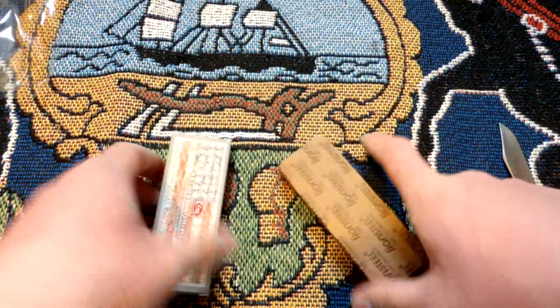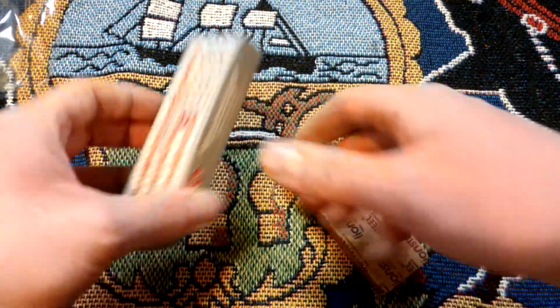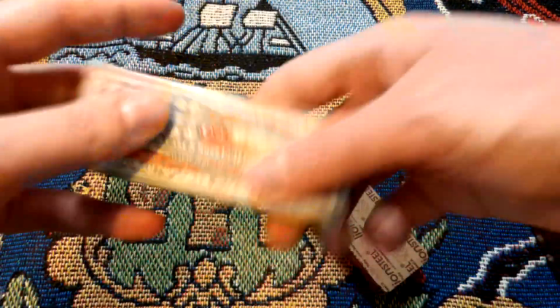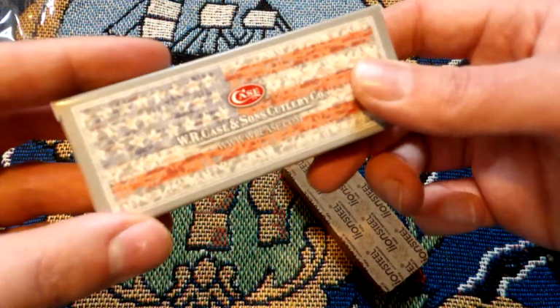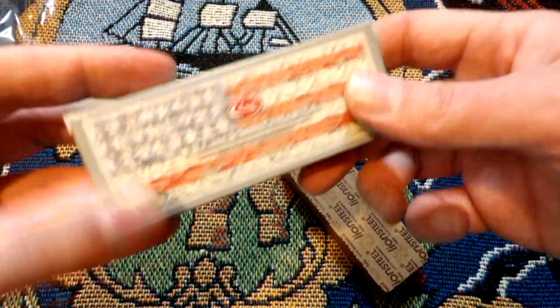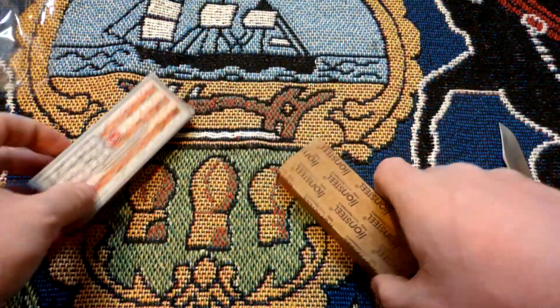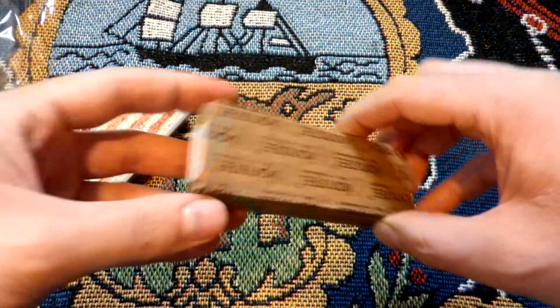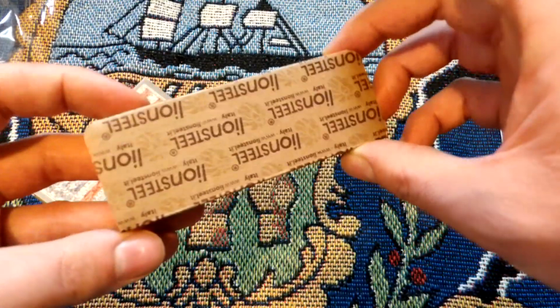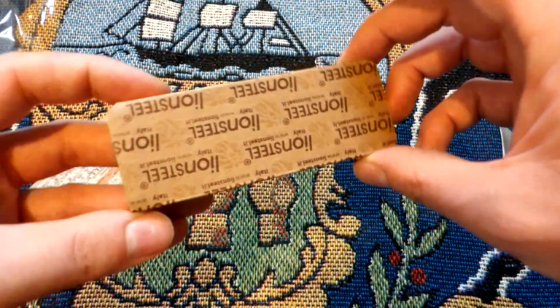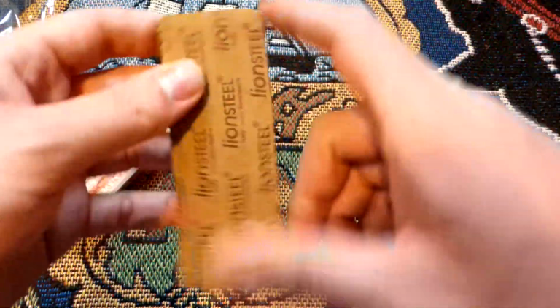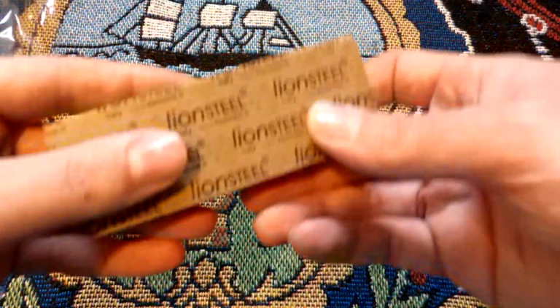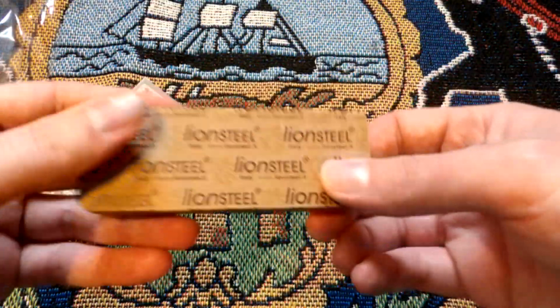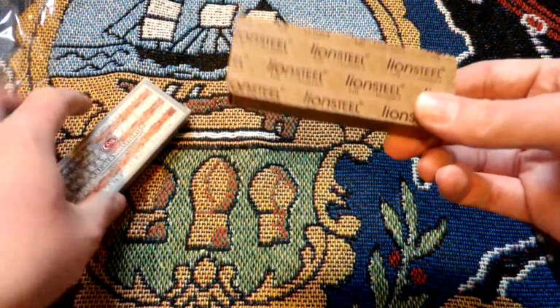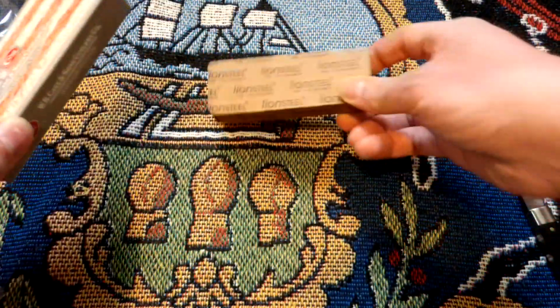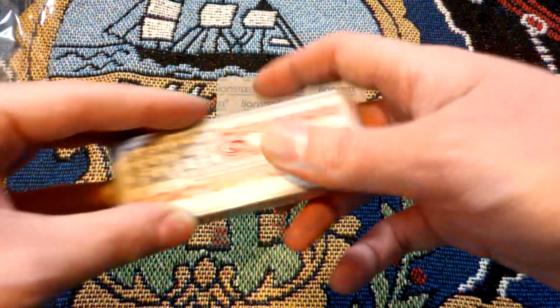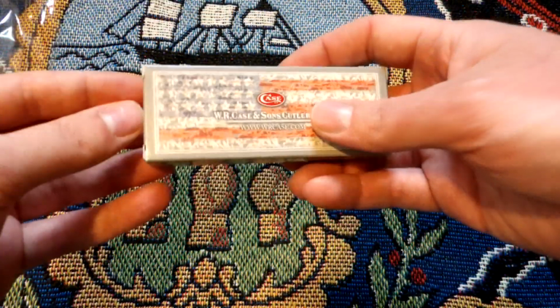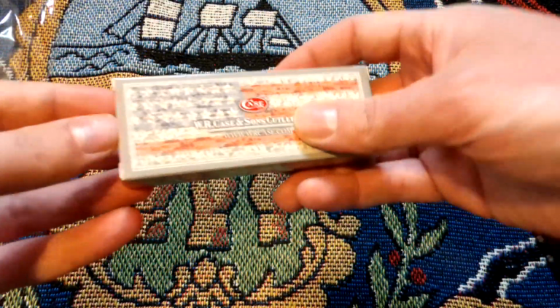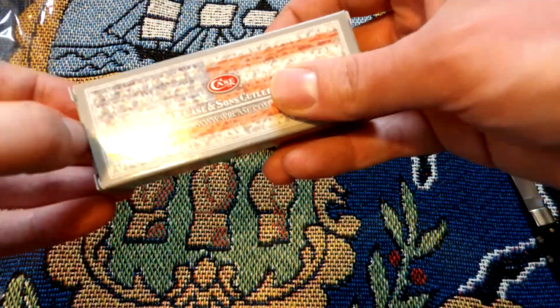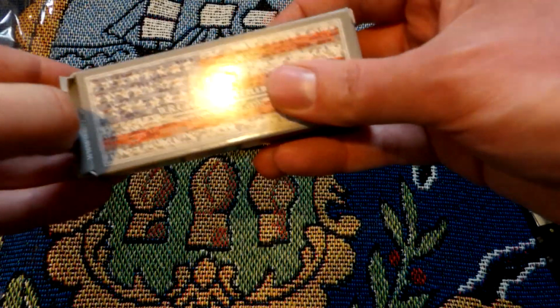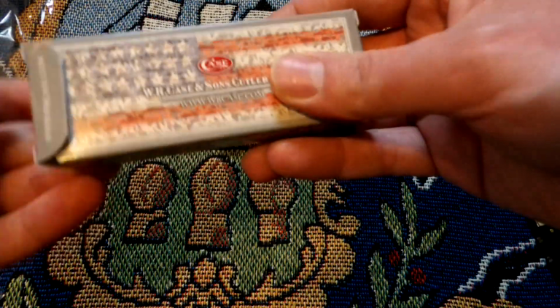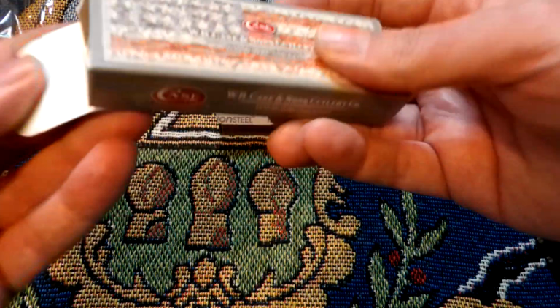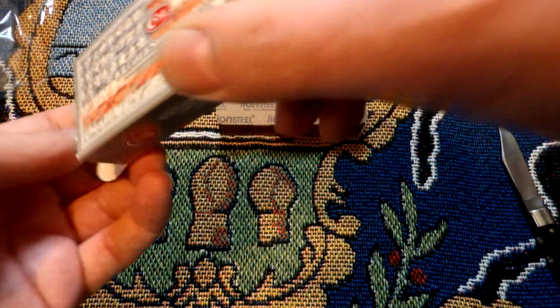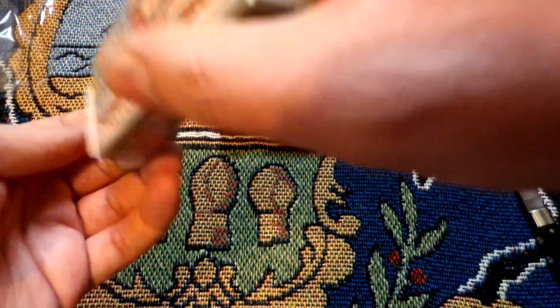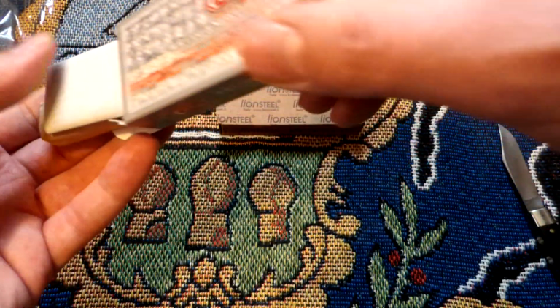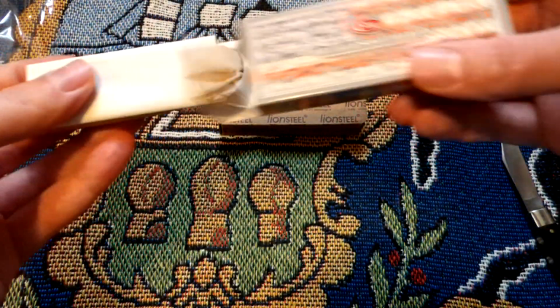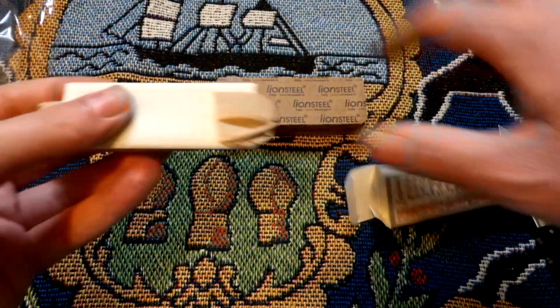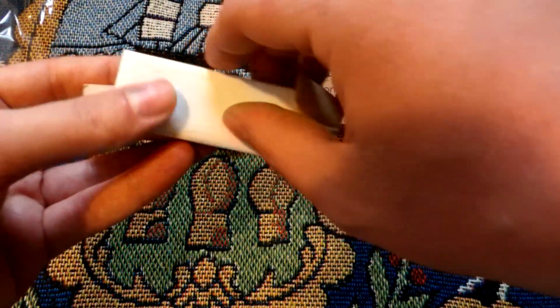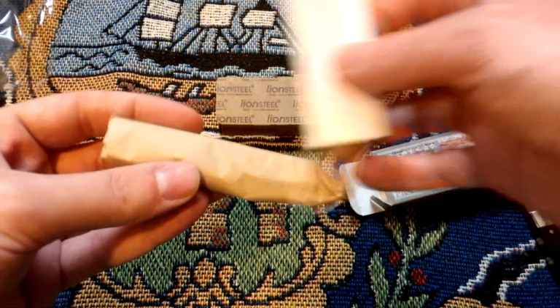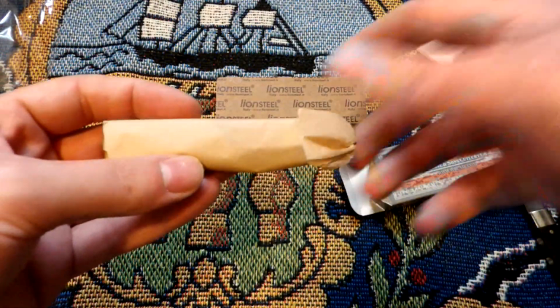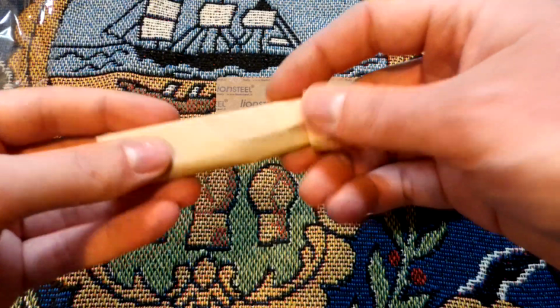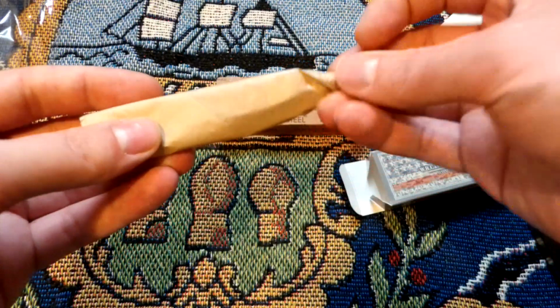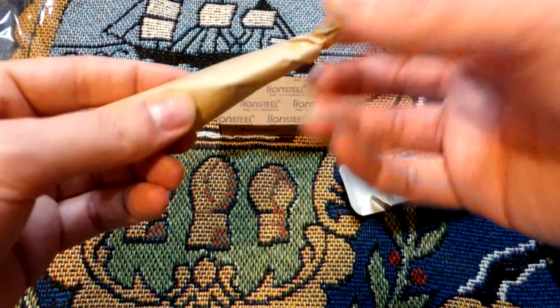We've got a W.R. Case and Sons box and a Lion Steel box. We're saving the Lion Steel because that's the one I'm most excited about, so let's open up the Case first.